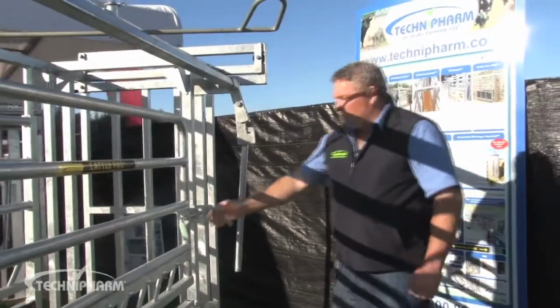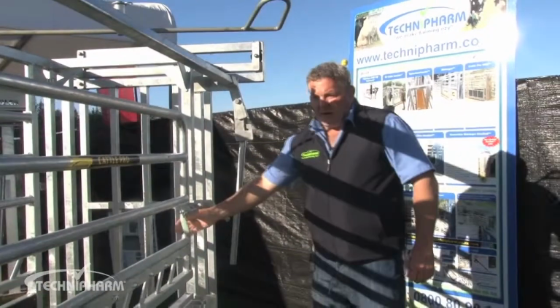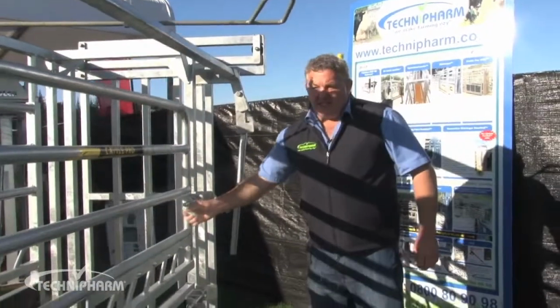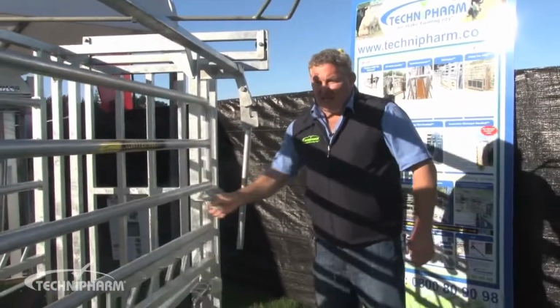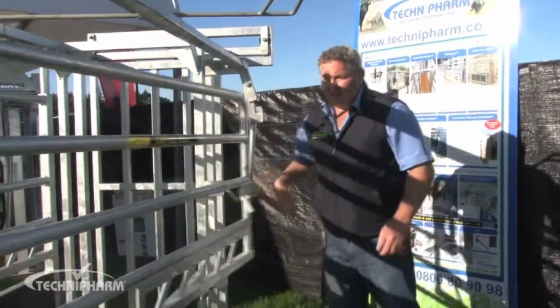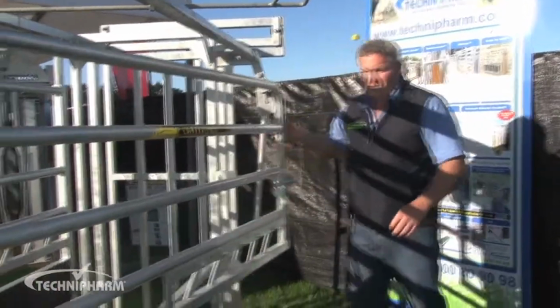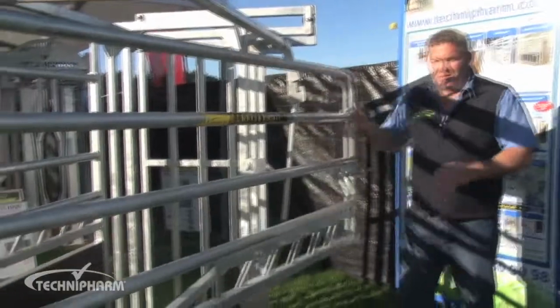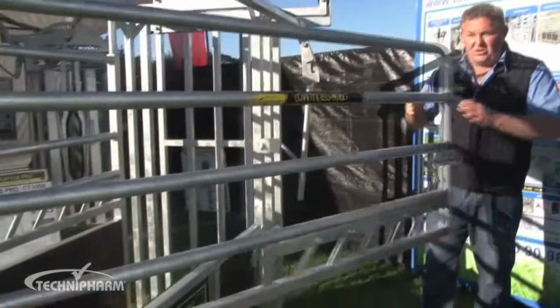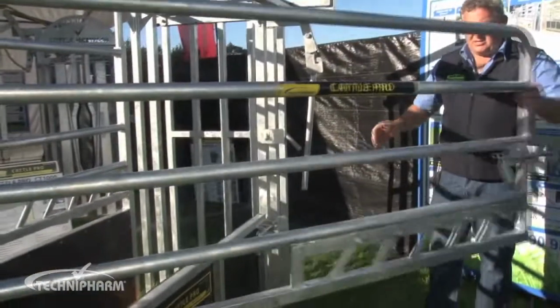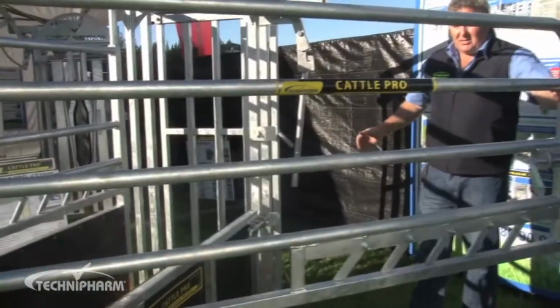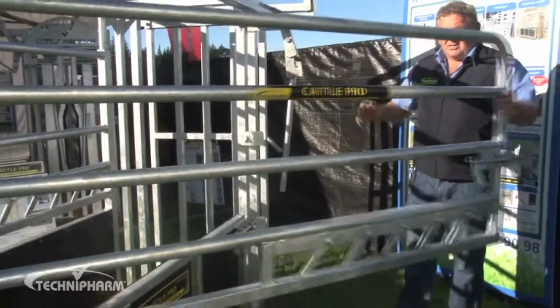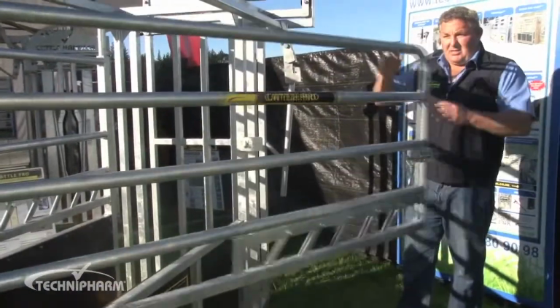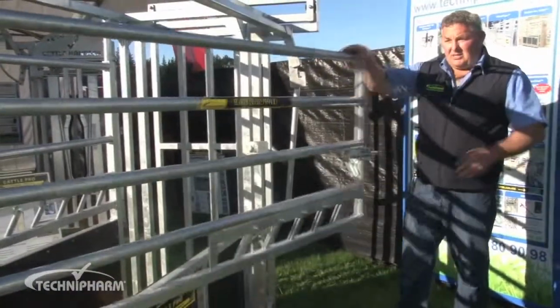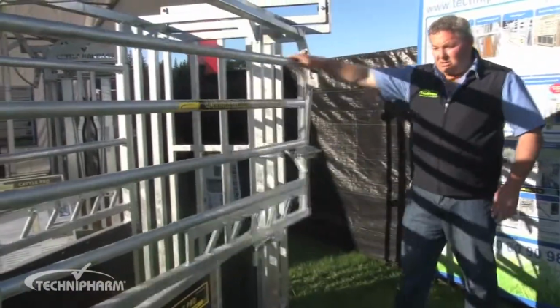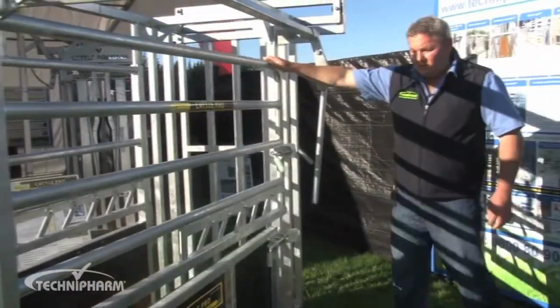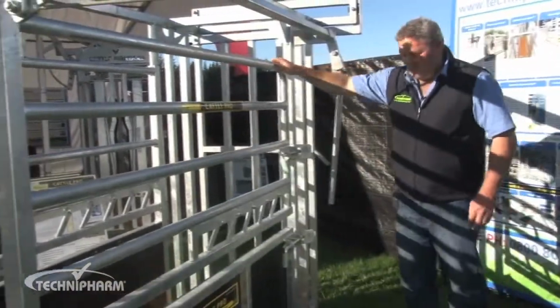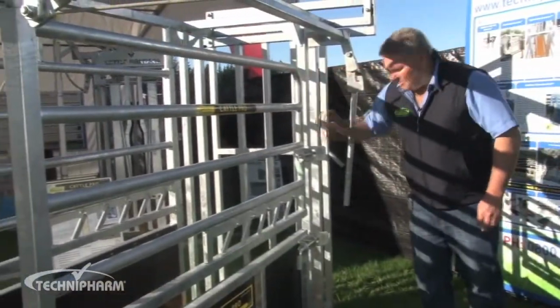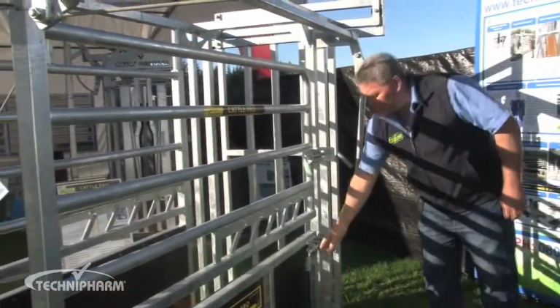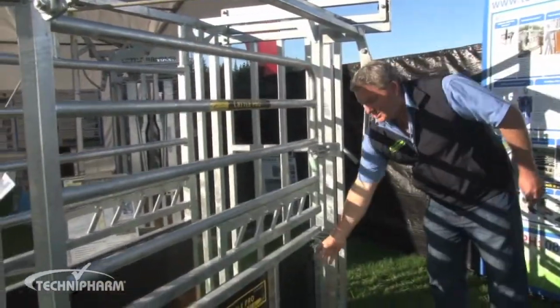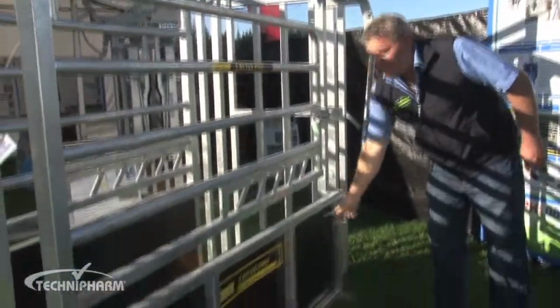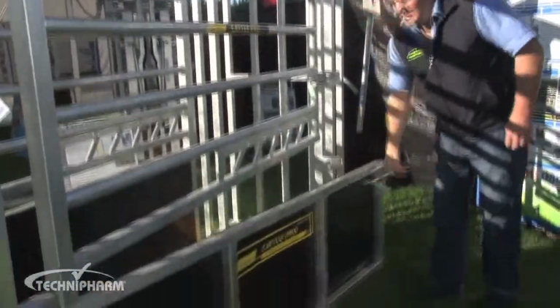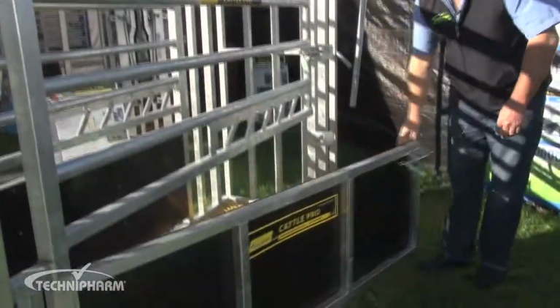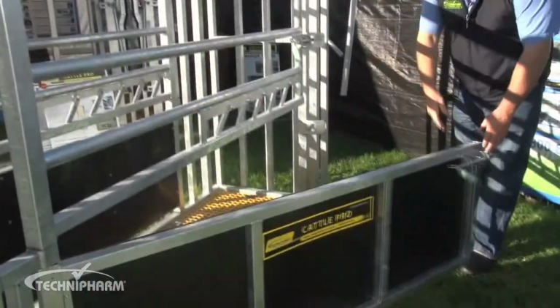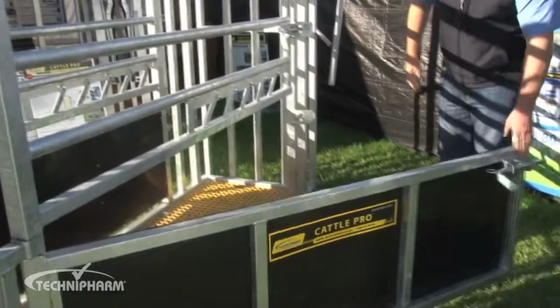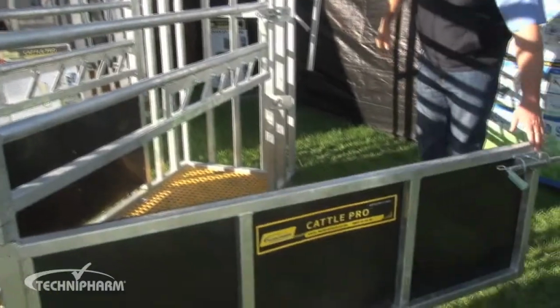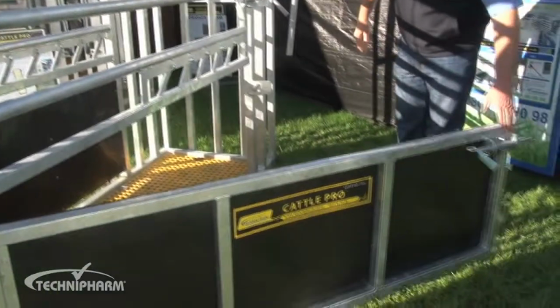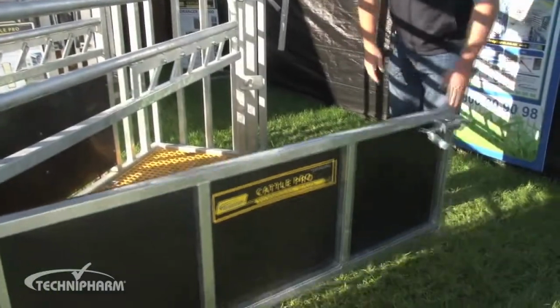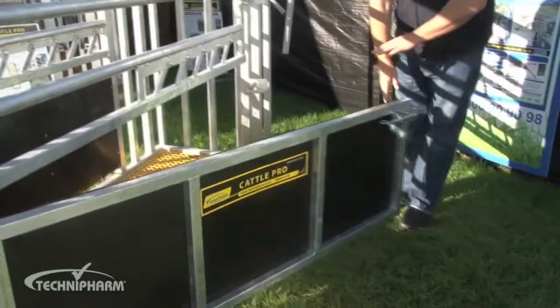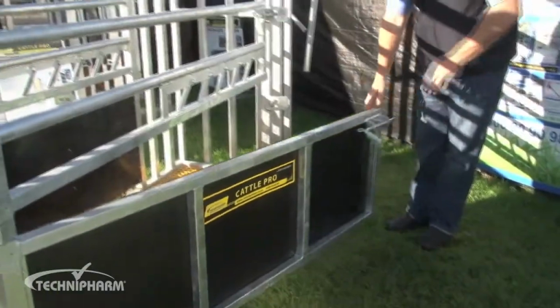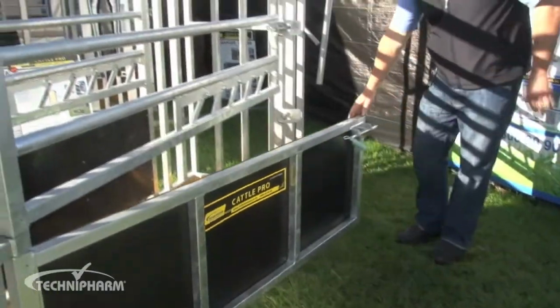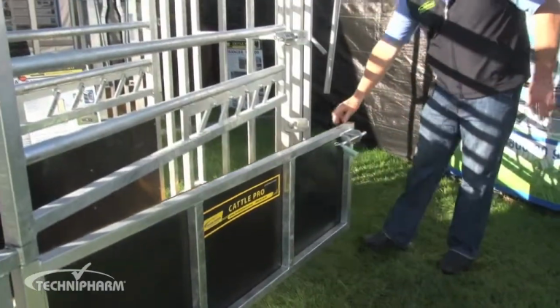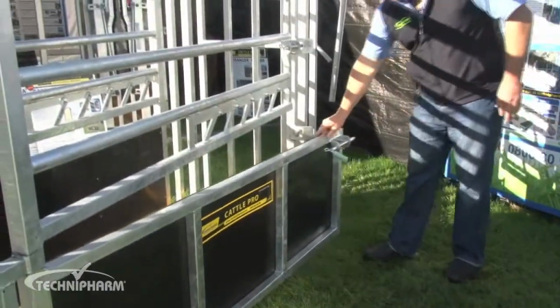We've got access gates on the unit — top access and bottom access. That's great for mothering on calves.